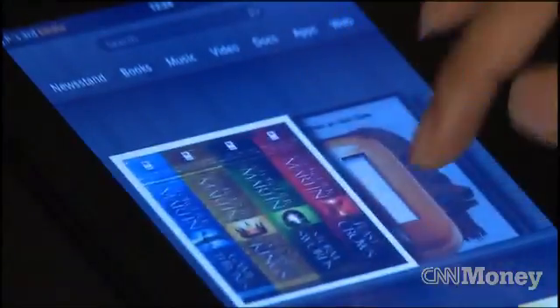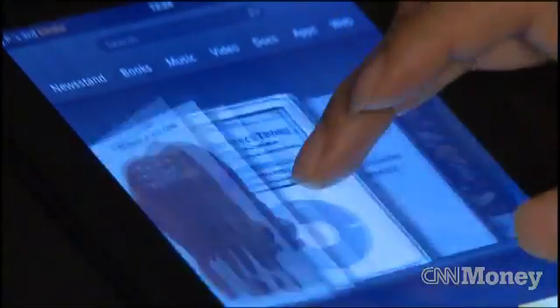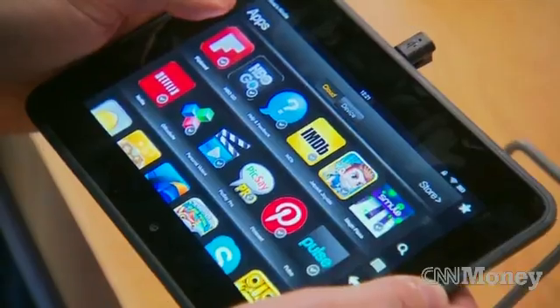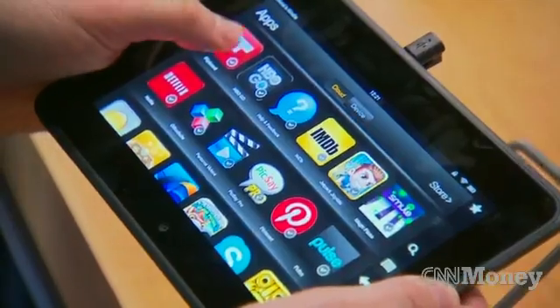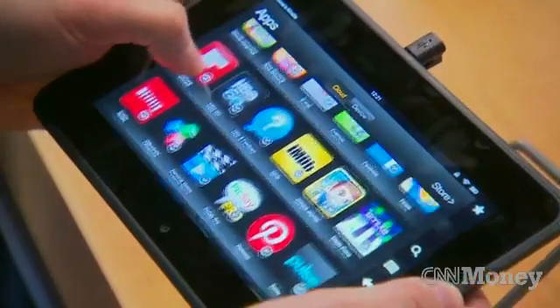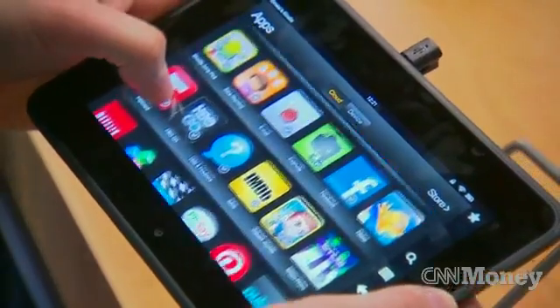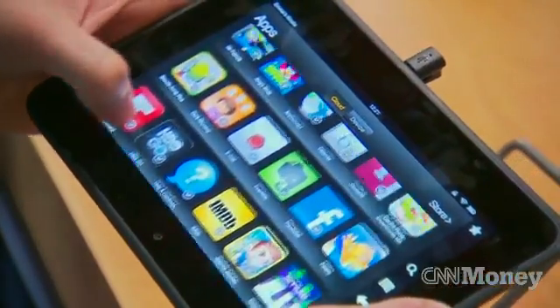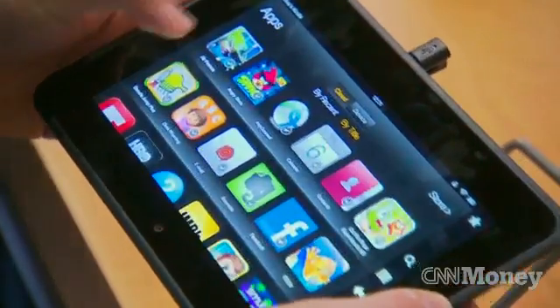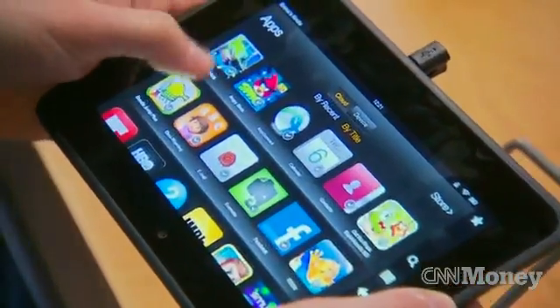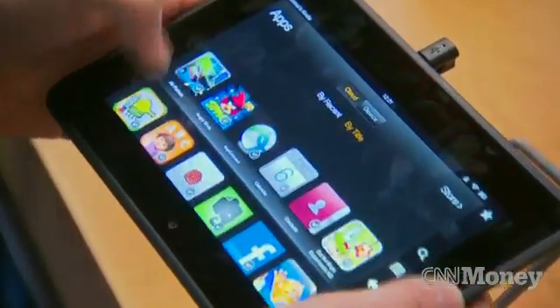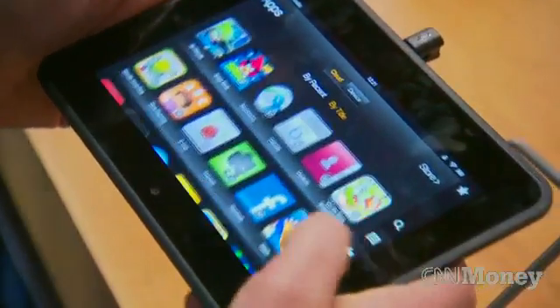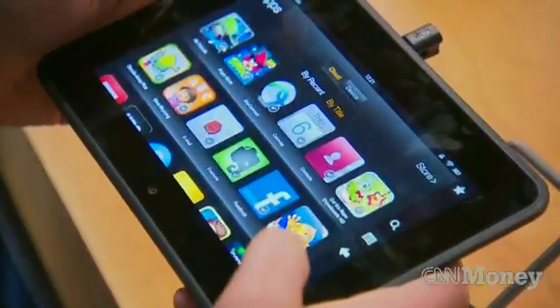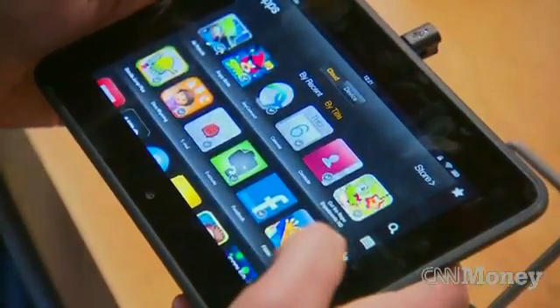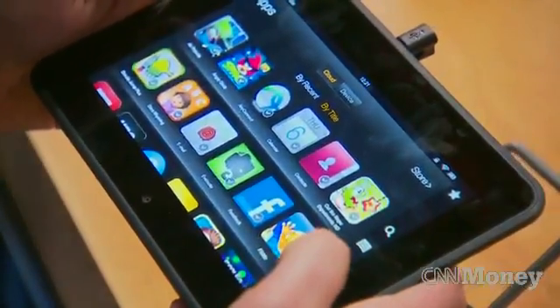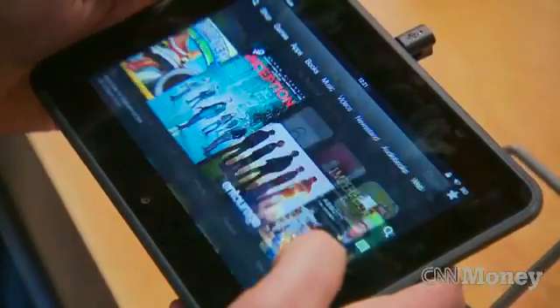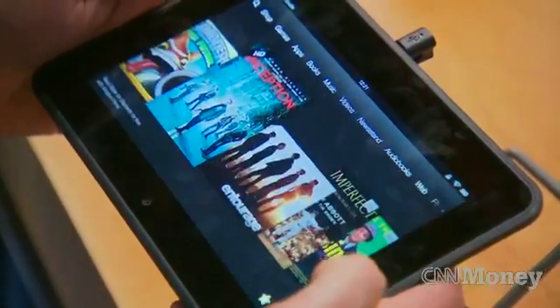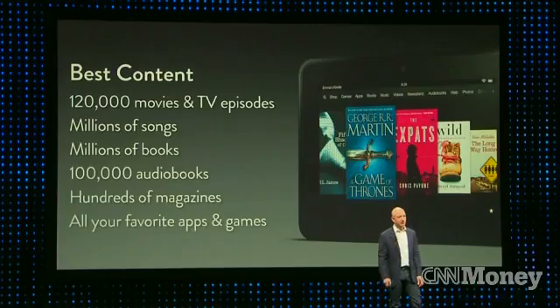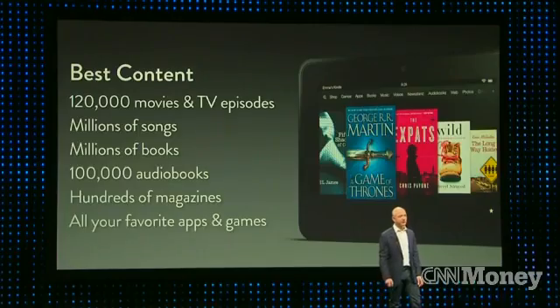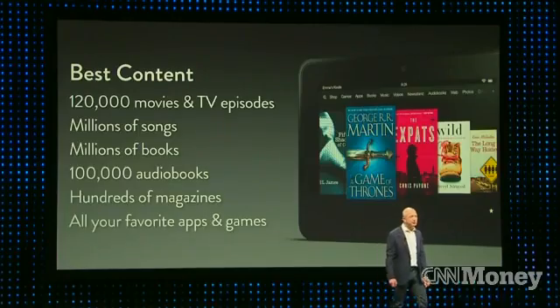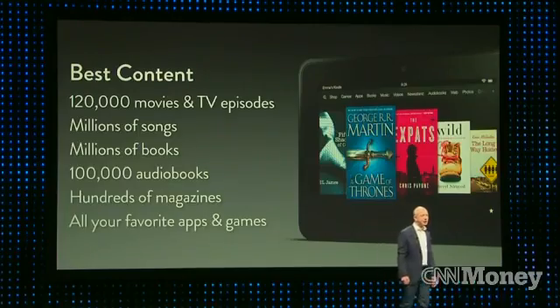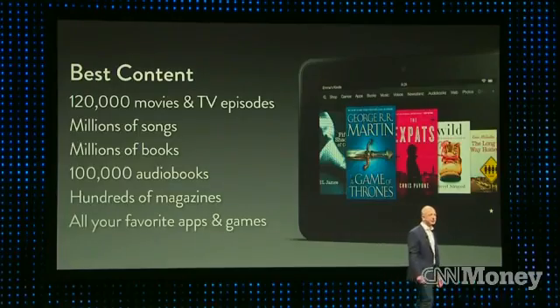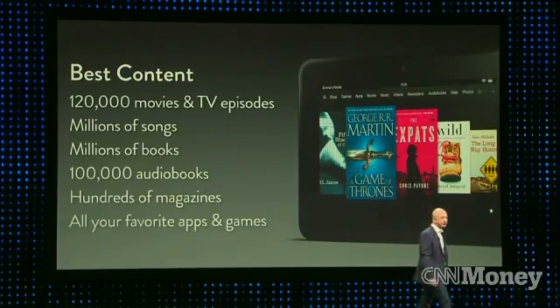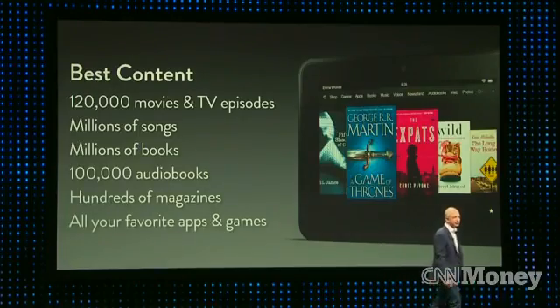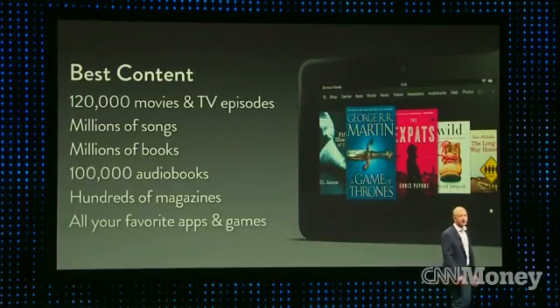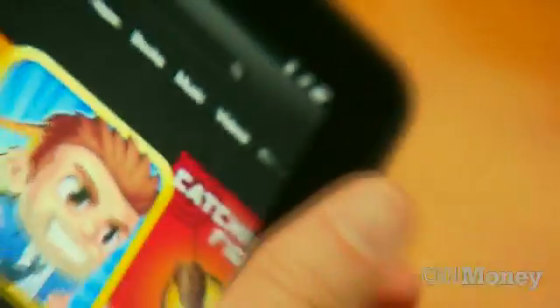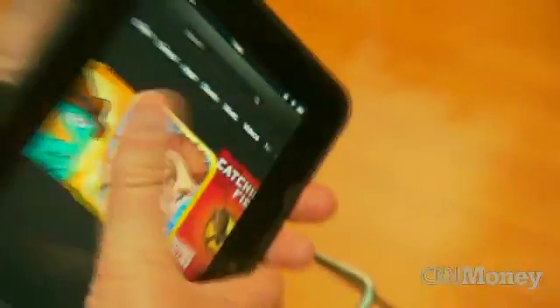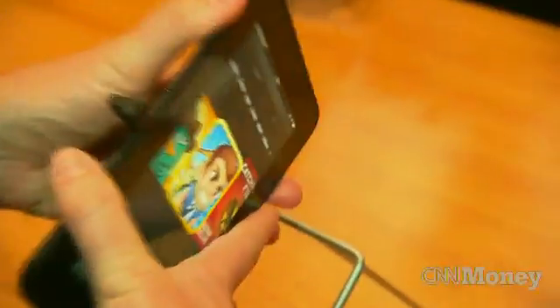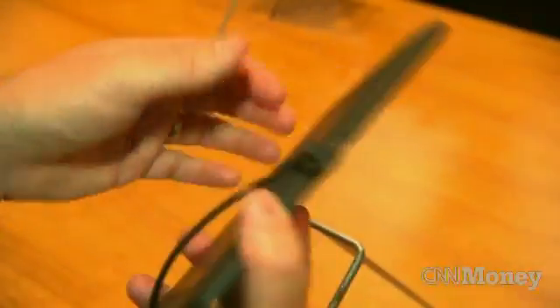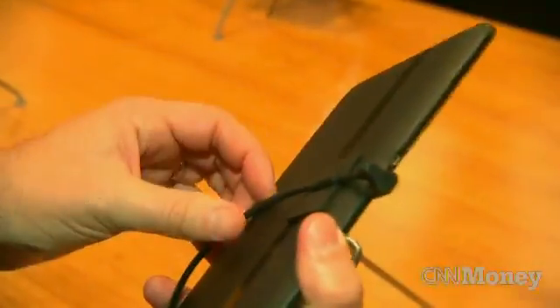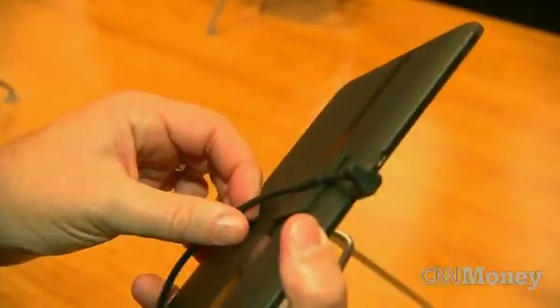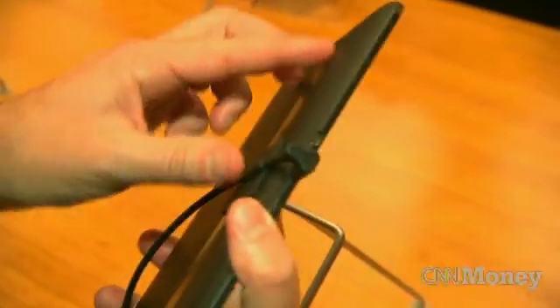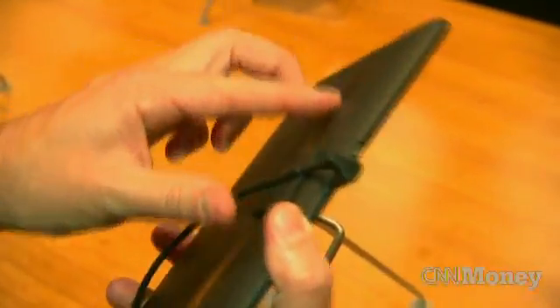Since releasing the original Kindle Fire, Amazon has made clear it plans to make money when people use the tablet and buy content, not necessarily to turn a big profit on the hardware itself.